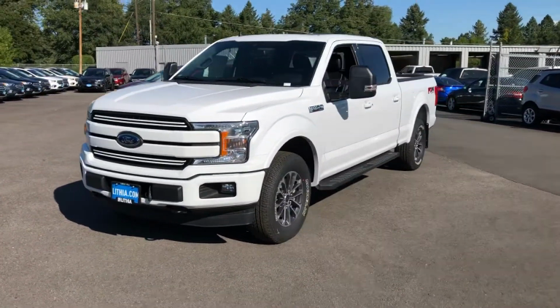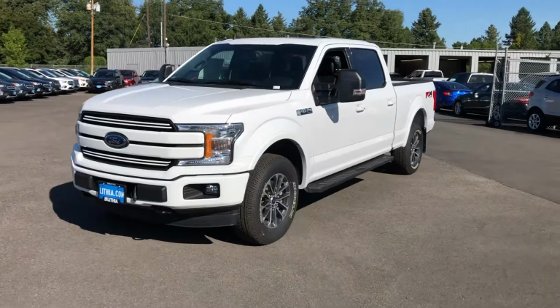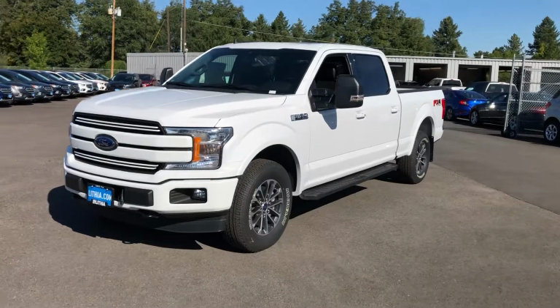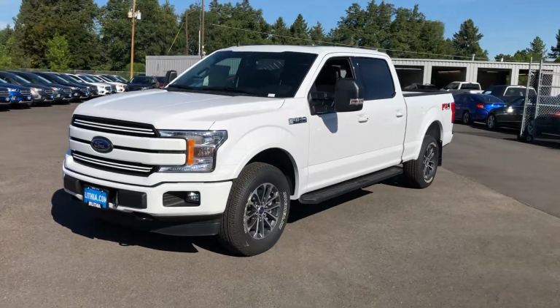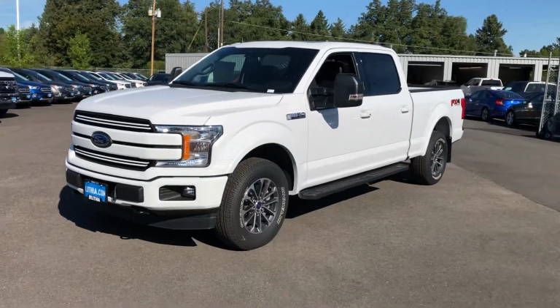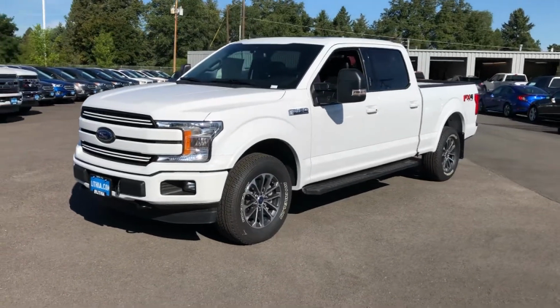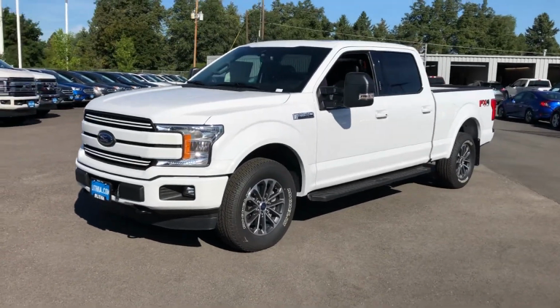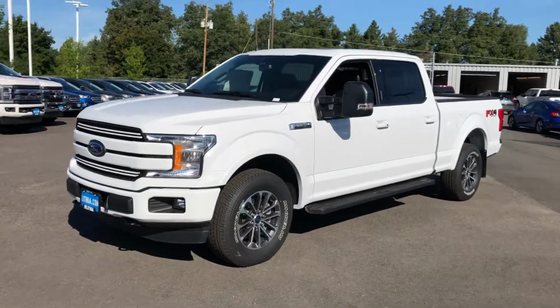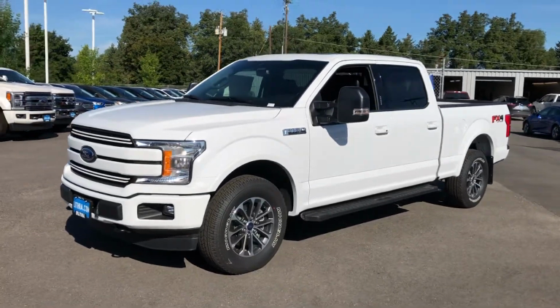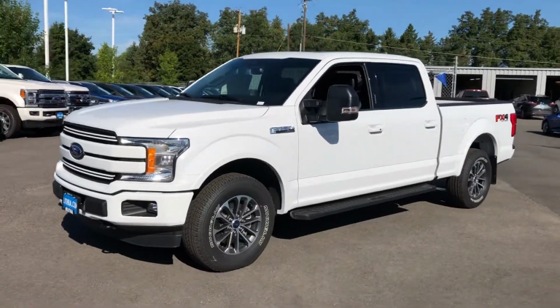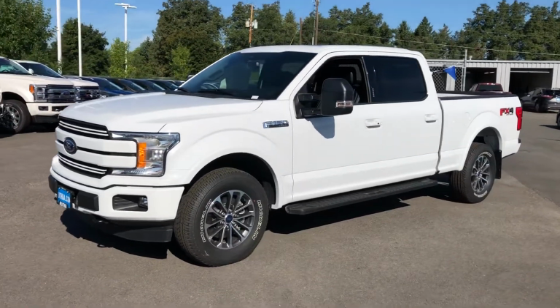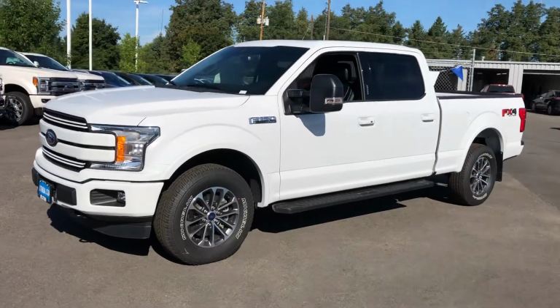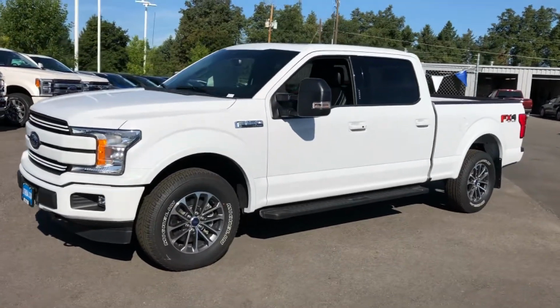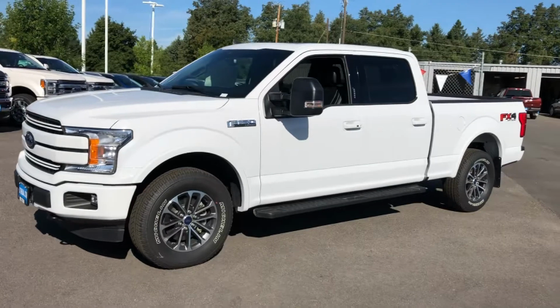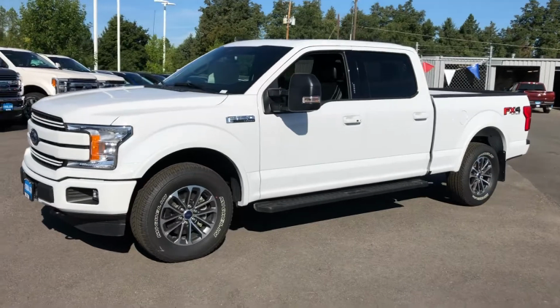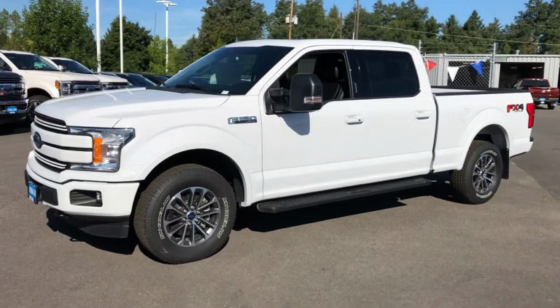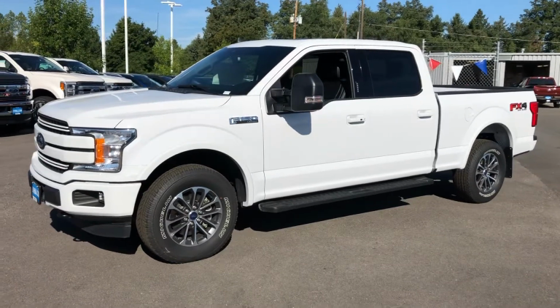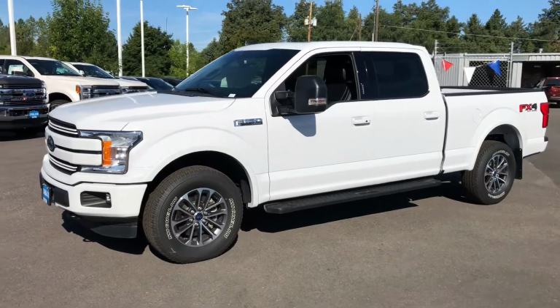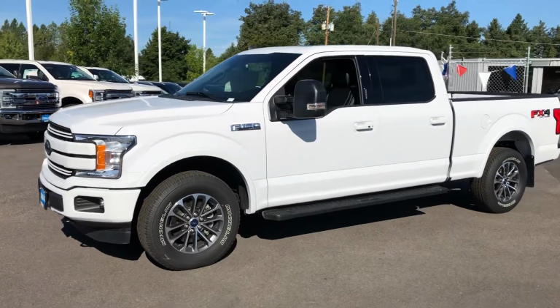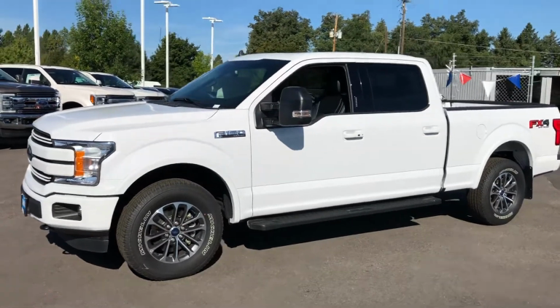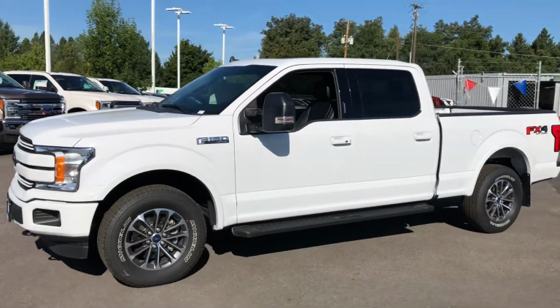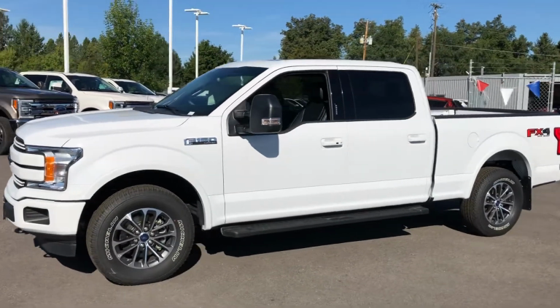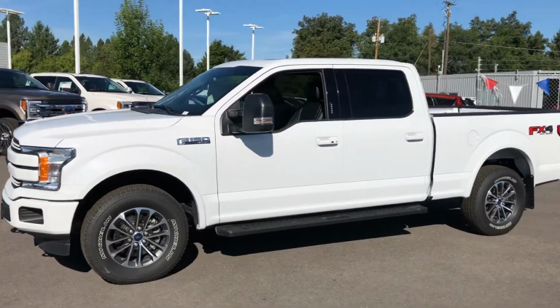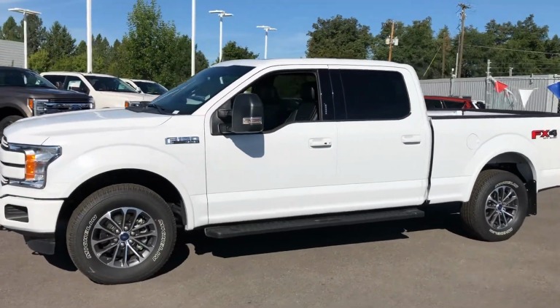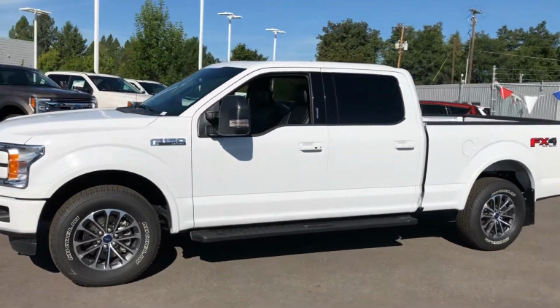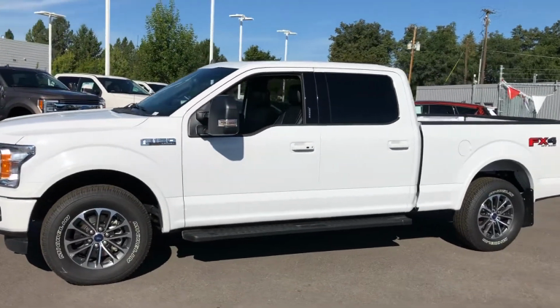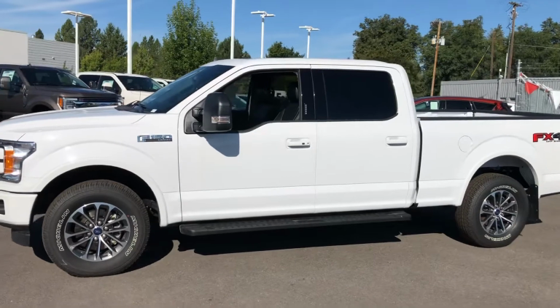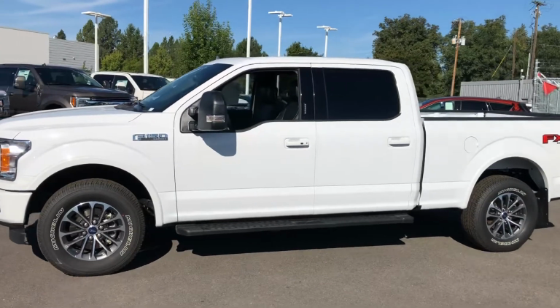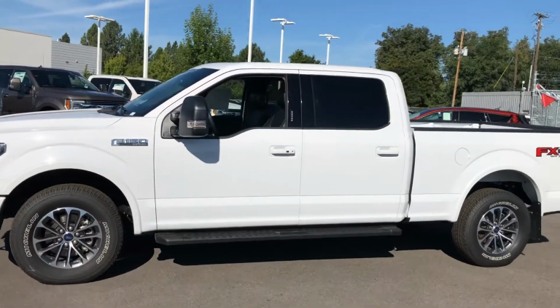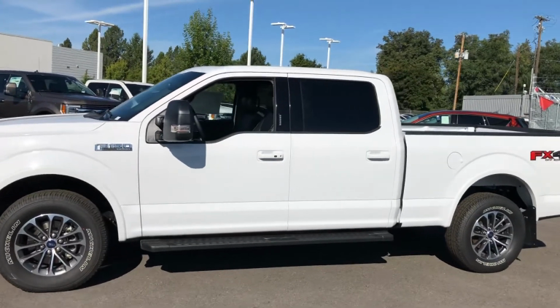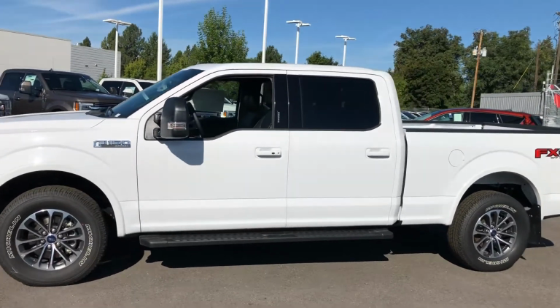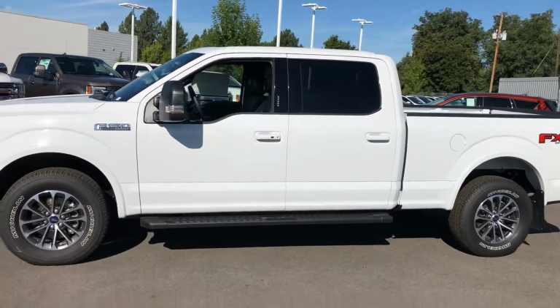It is a 2019 Ford F-150 Crew Cab Long Bed Lariat with a Sport Appearance Package. It has a 3.5 liter EcoBoost engine, black leather interior with the console, navigation, and a twin panel moonroof. This truck is loaded.